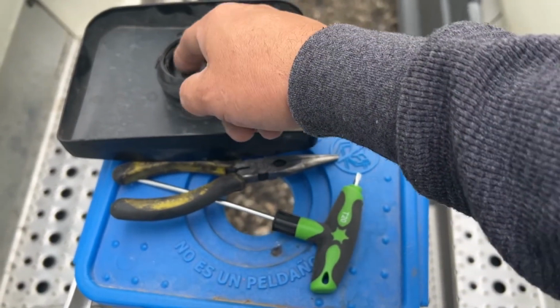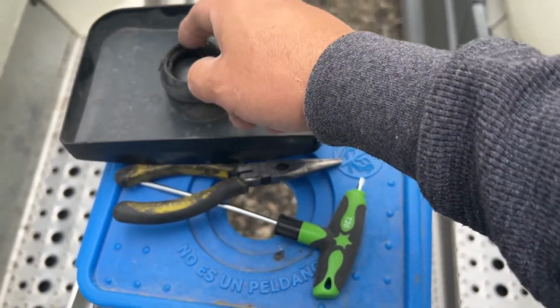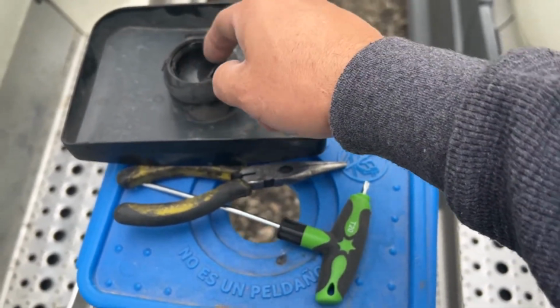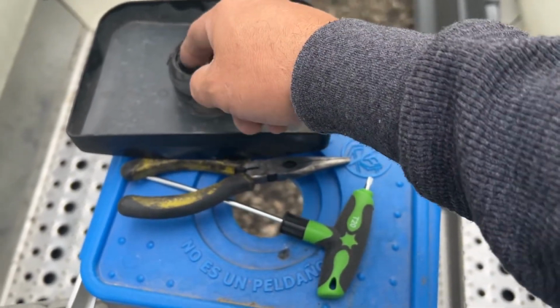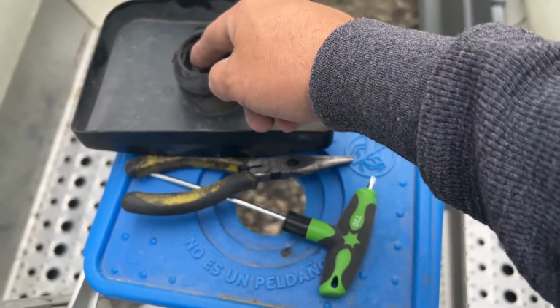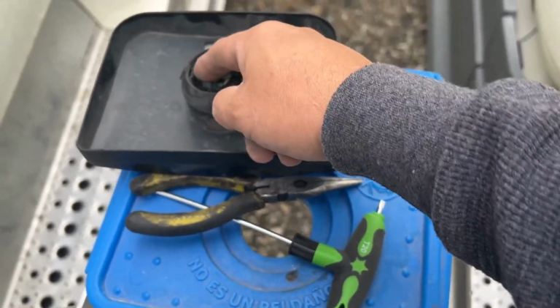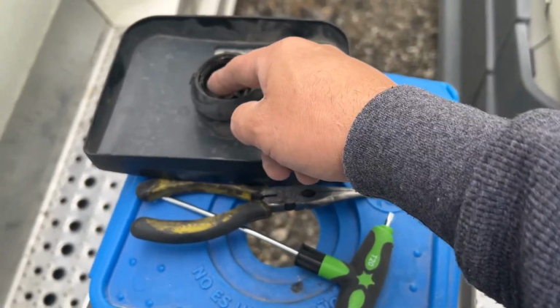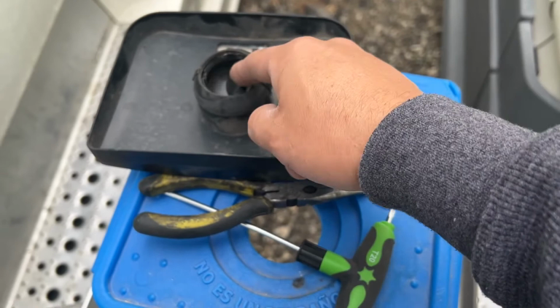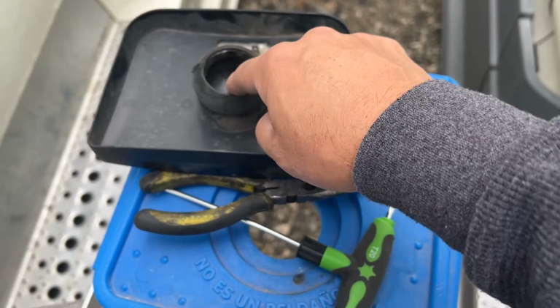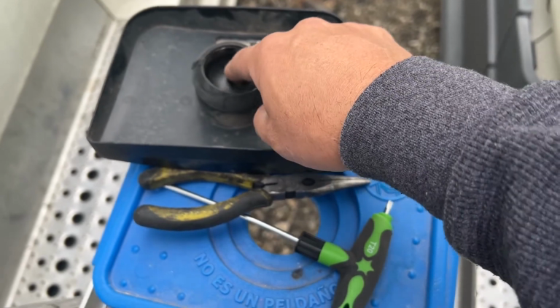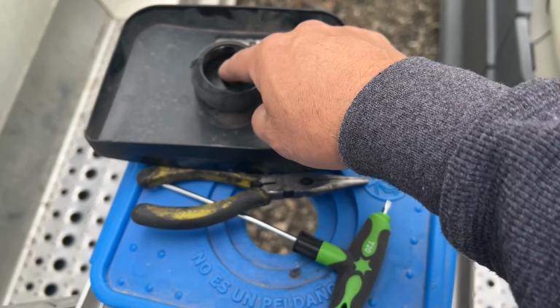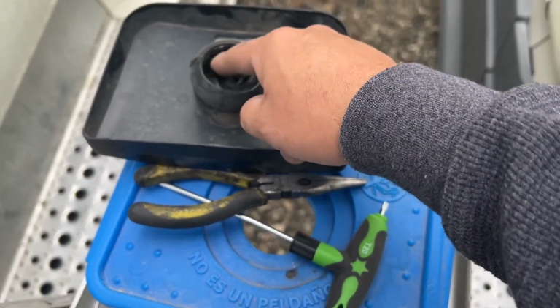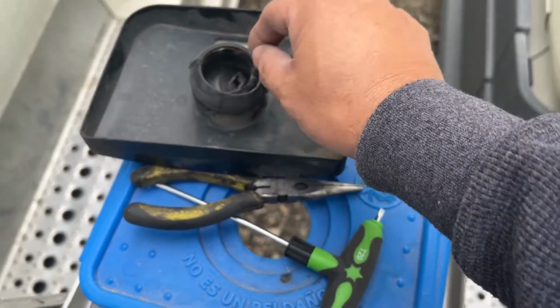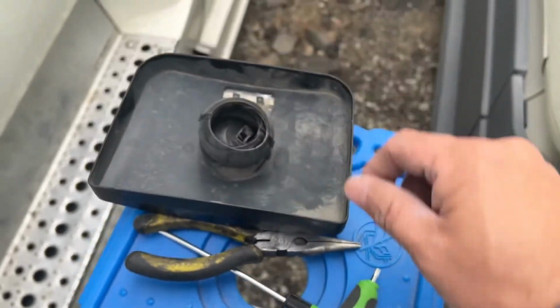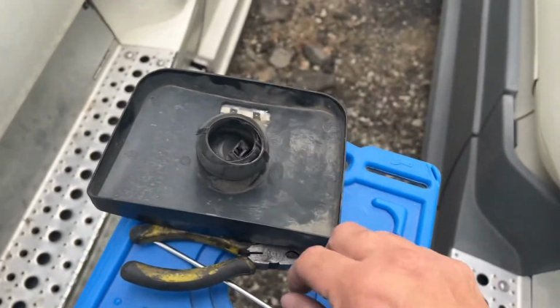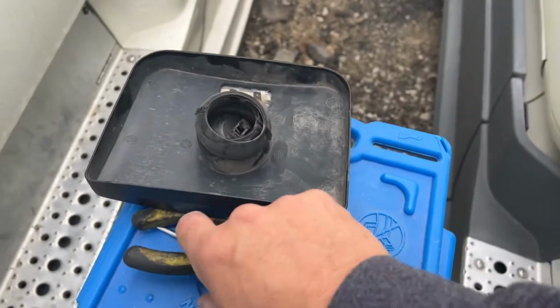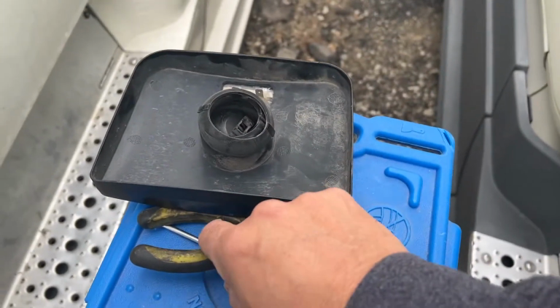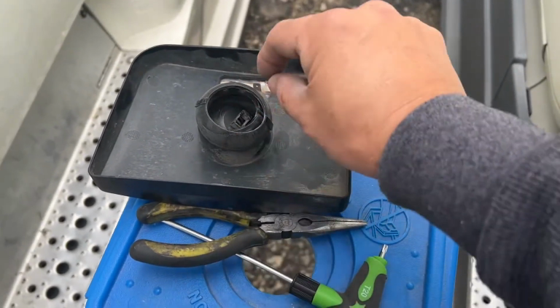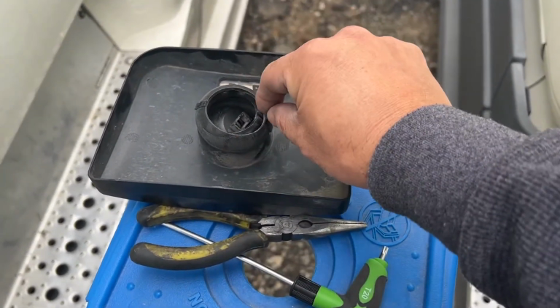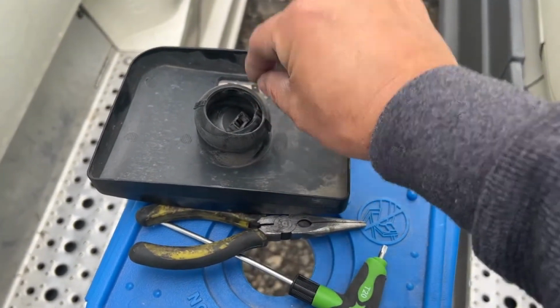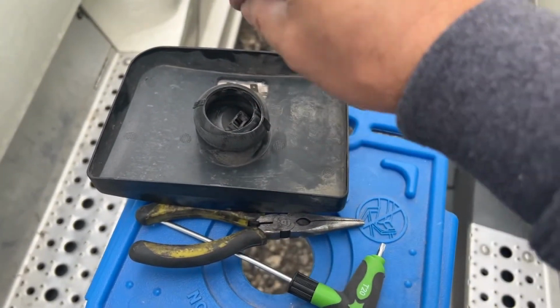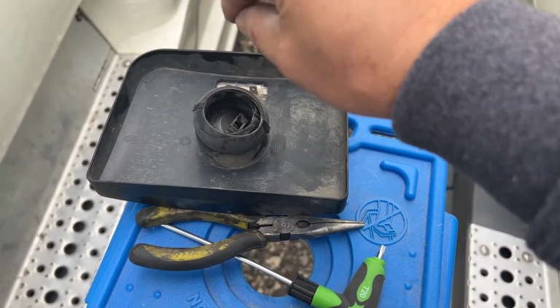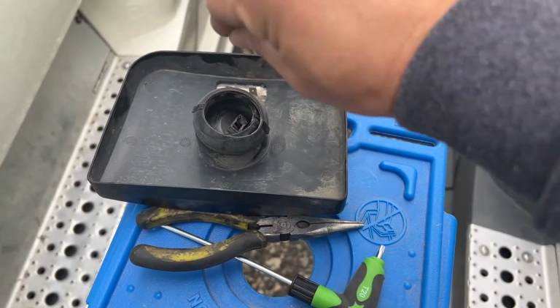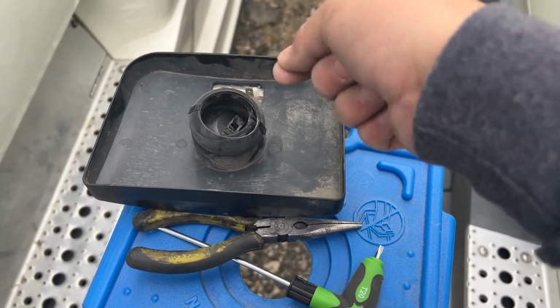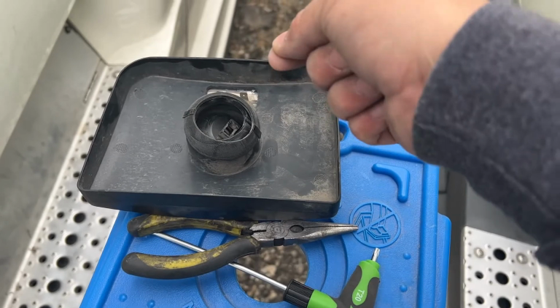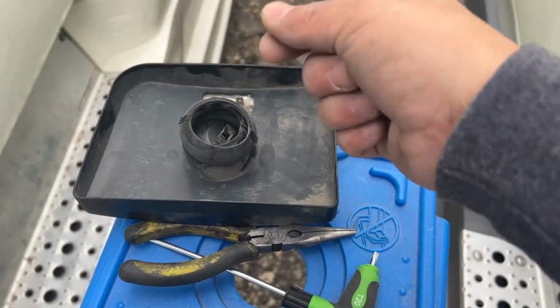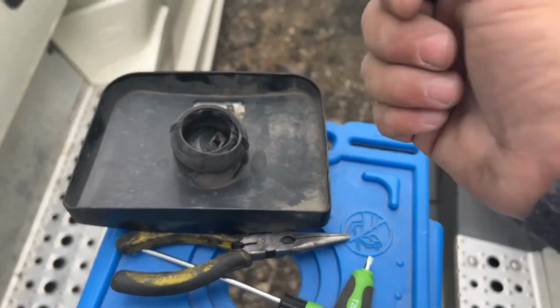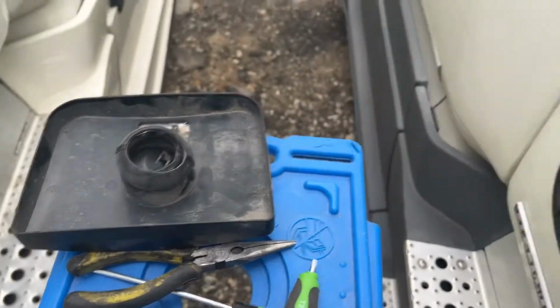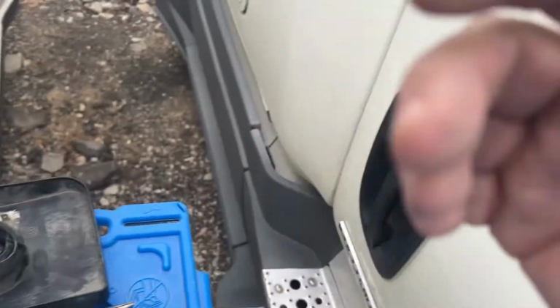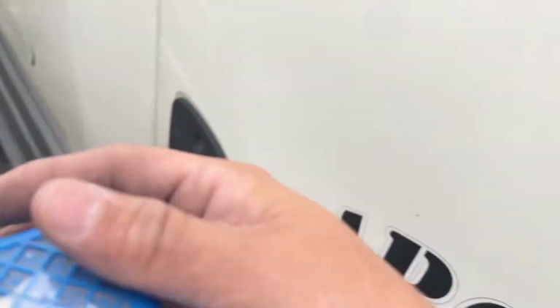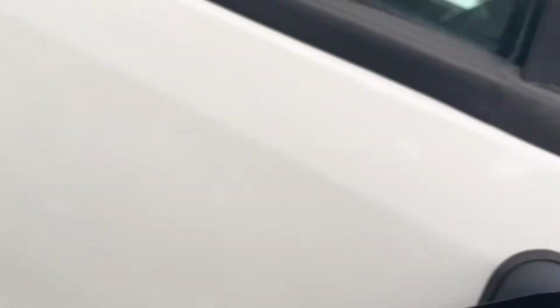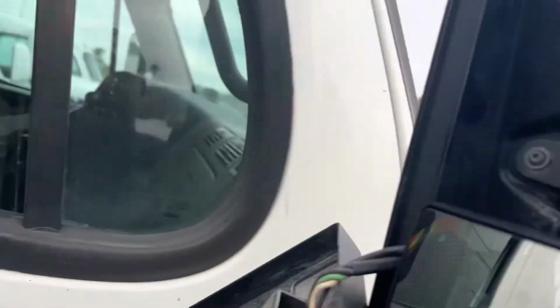Once you put it in there, you gotta pull with your needle noses, pull it and then turn to the right, and it locks in.